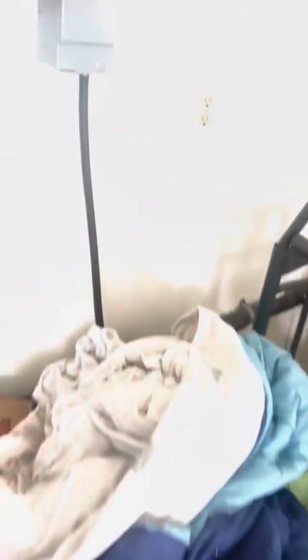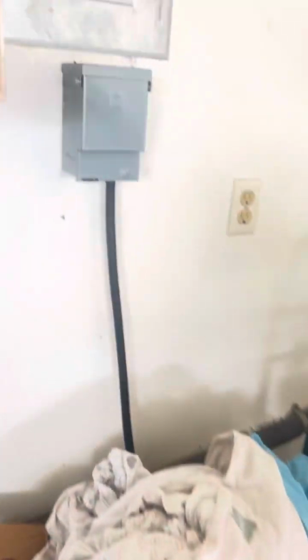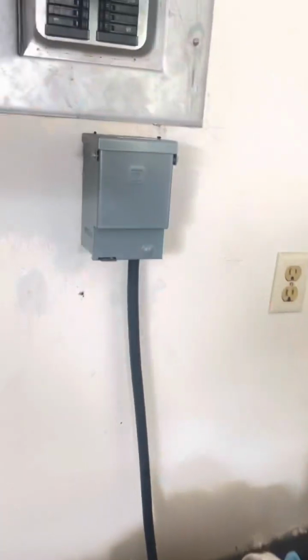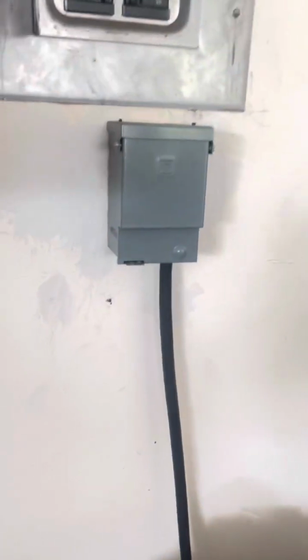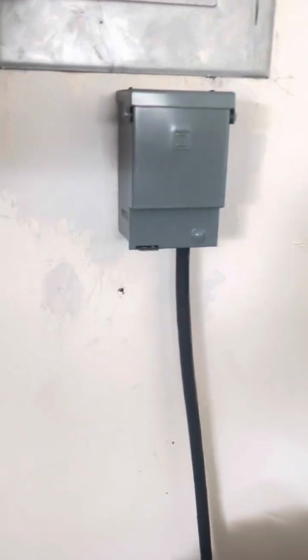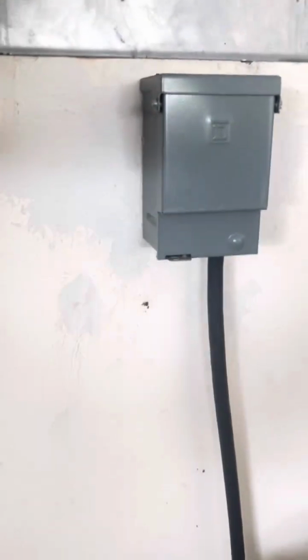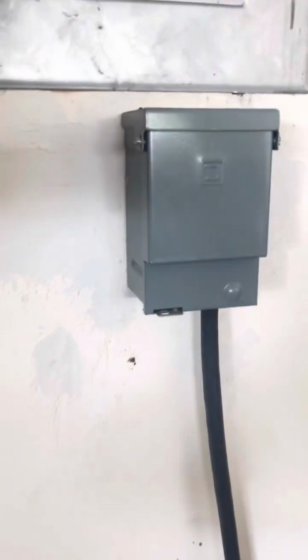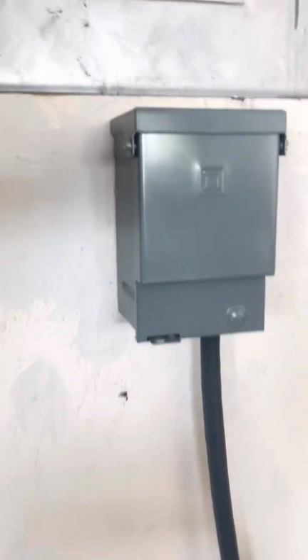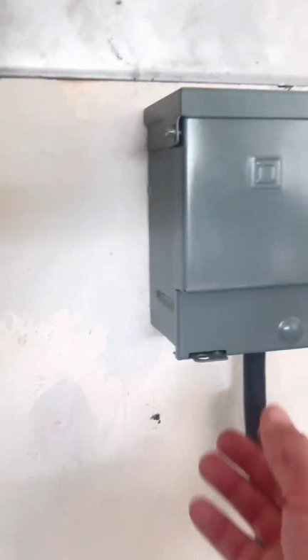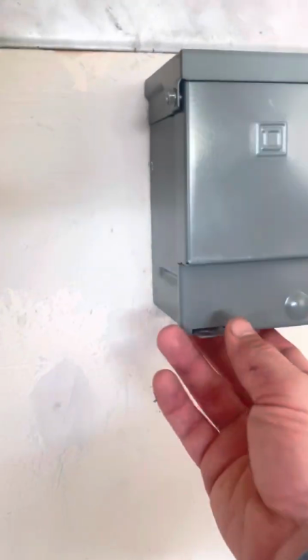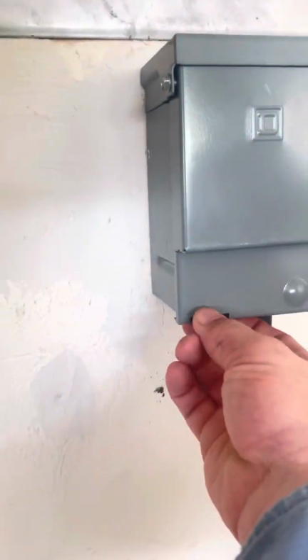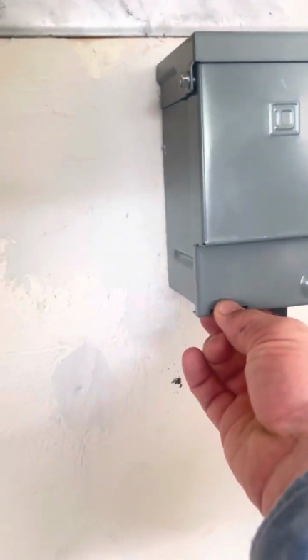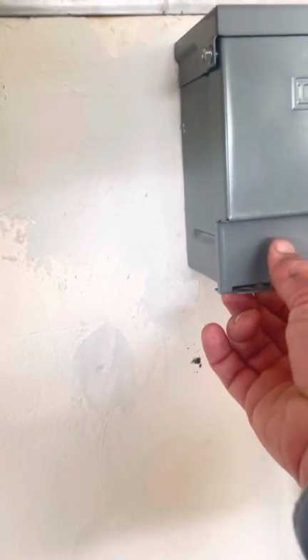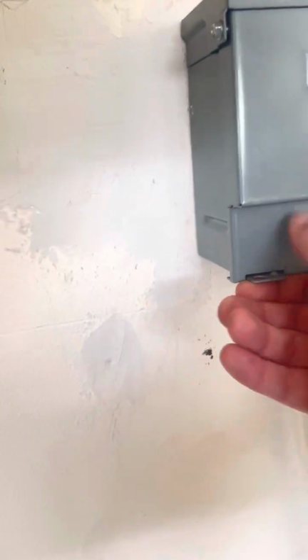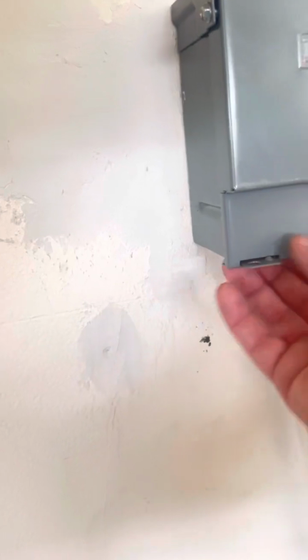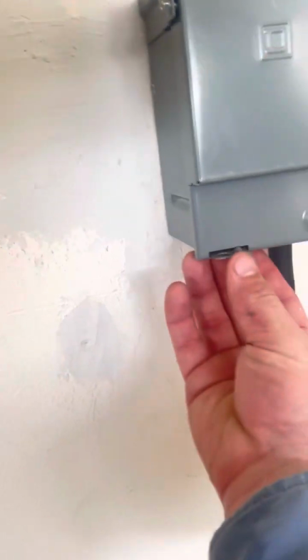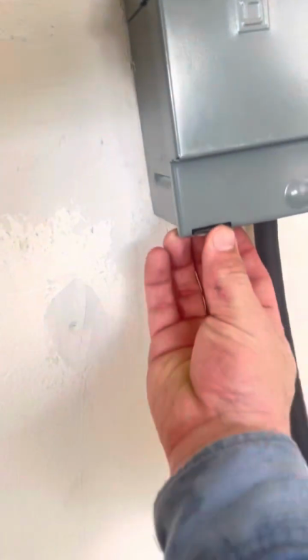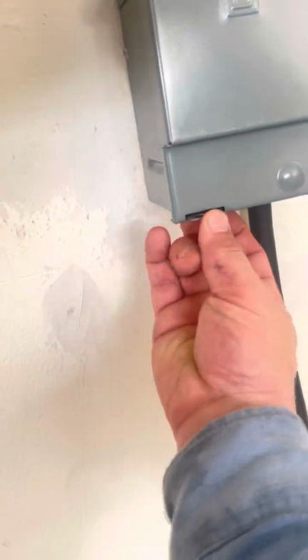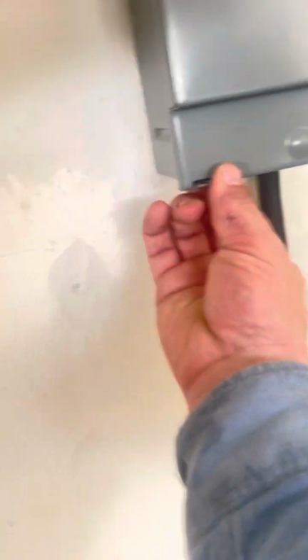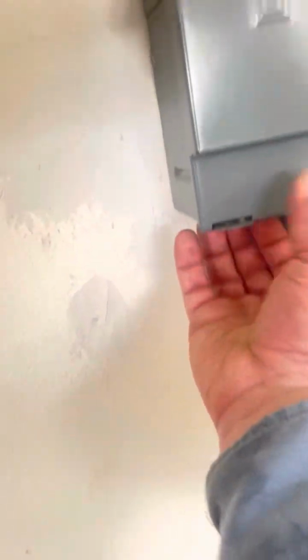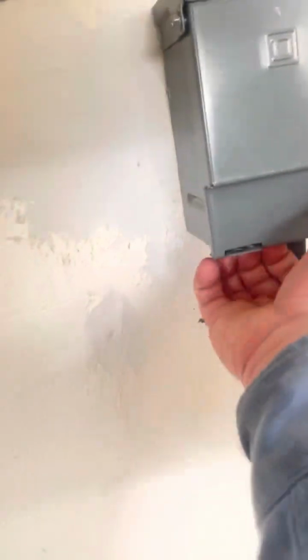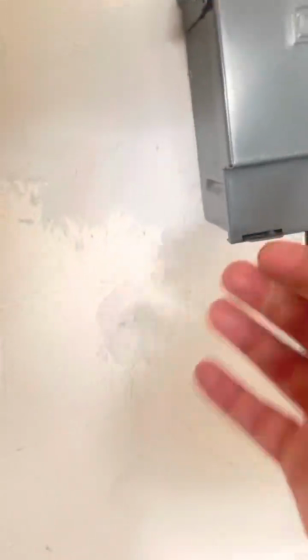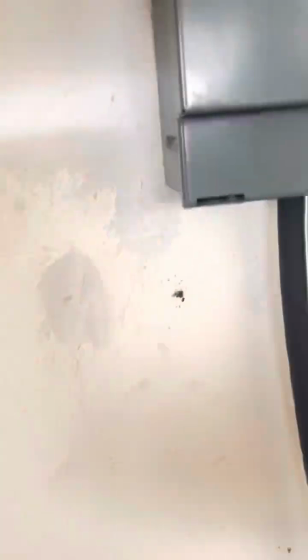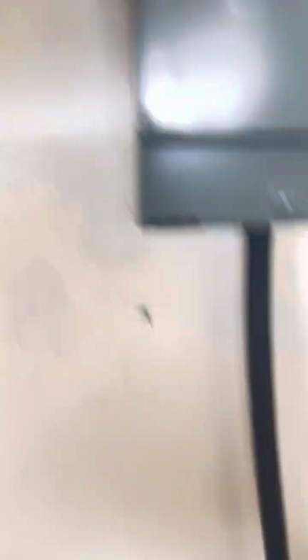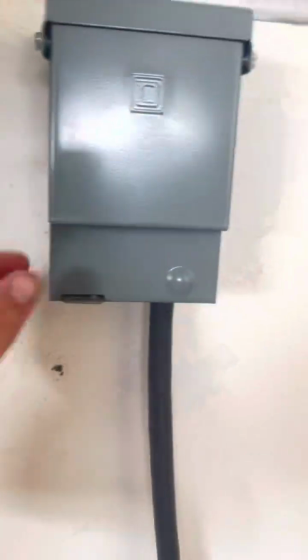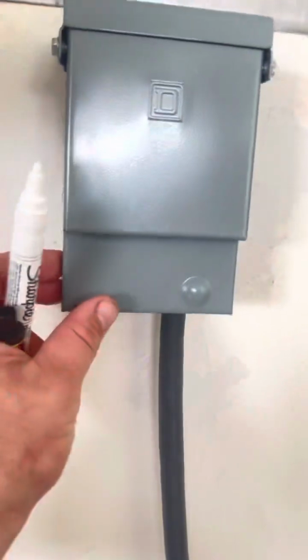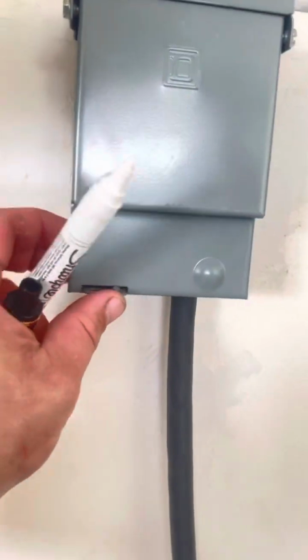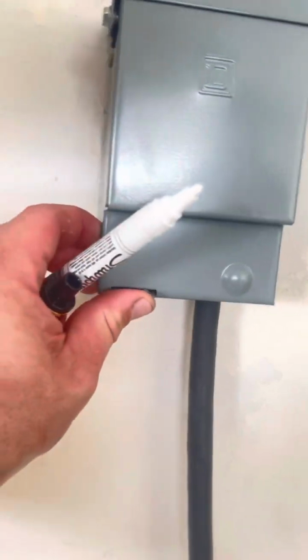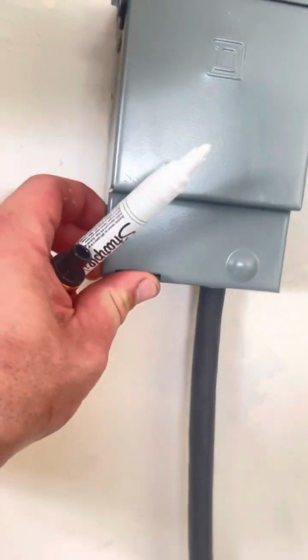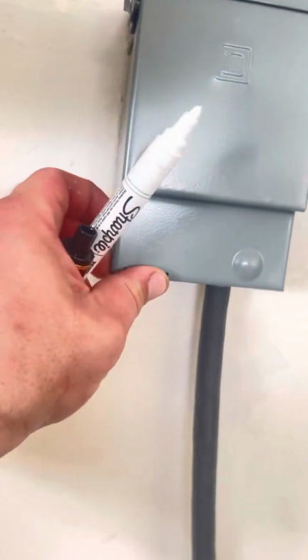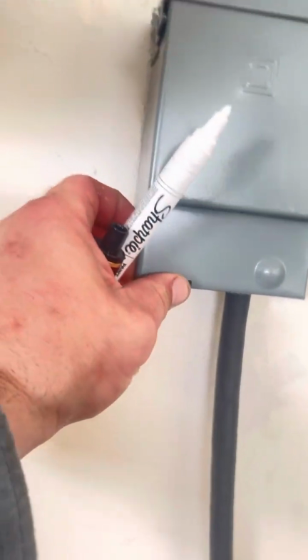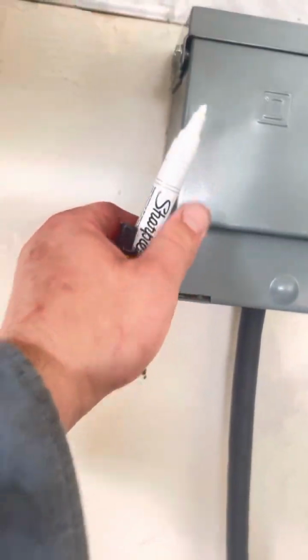Once the generator is stabilized, you want to push and pull that up. There's a little tab right here that you've got to push up.